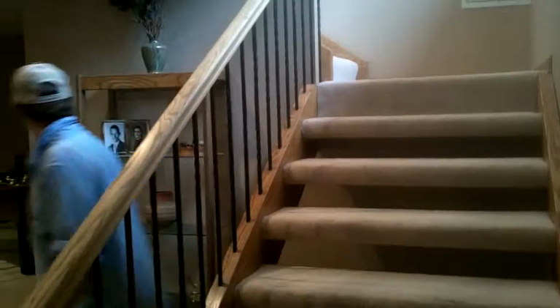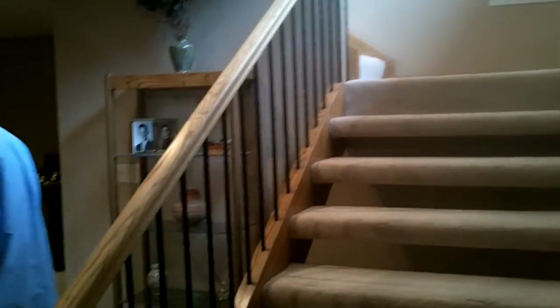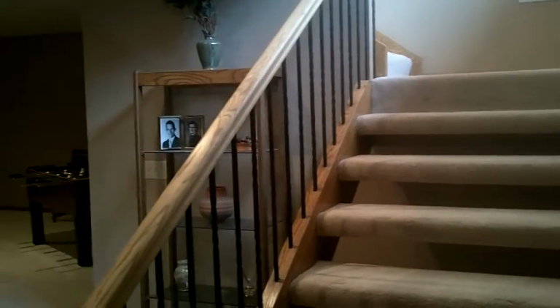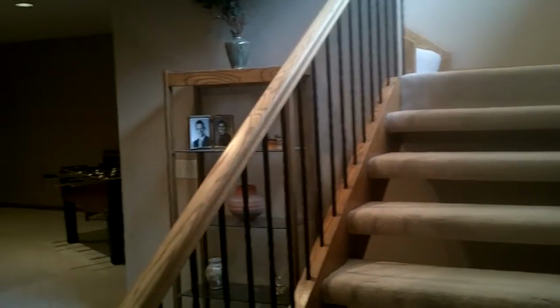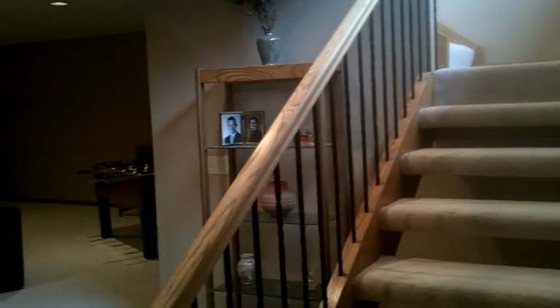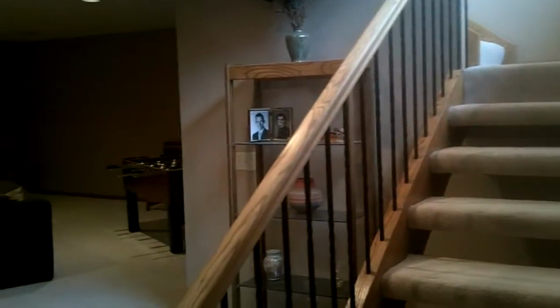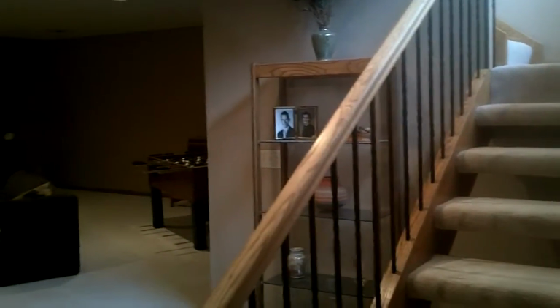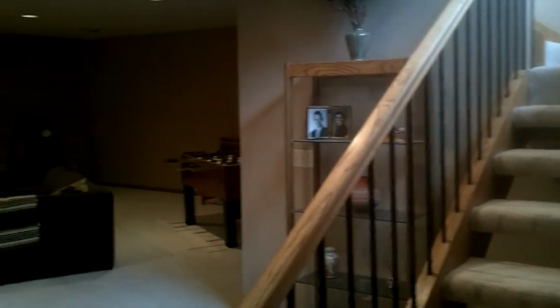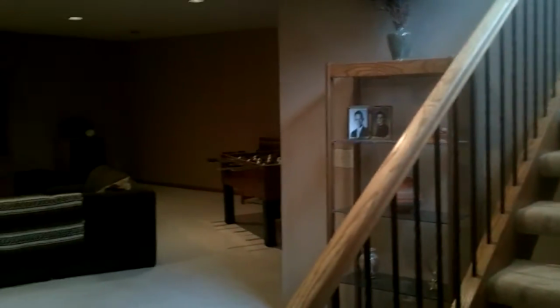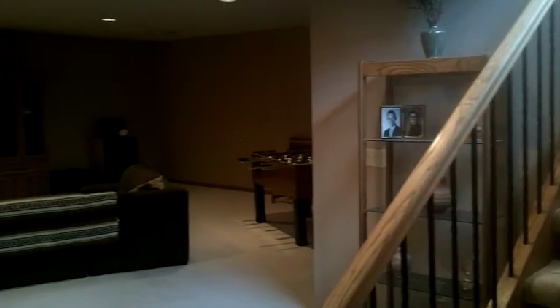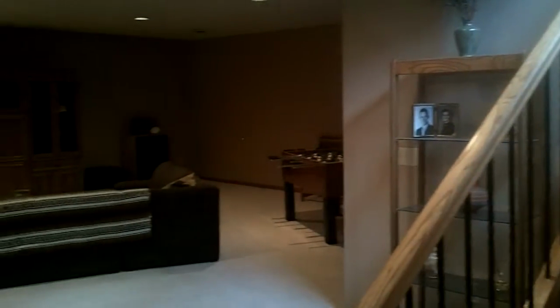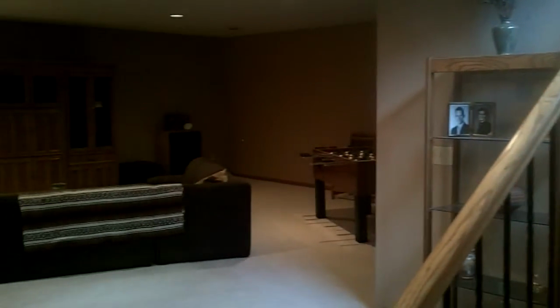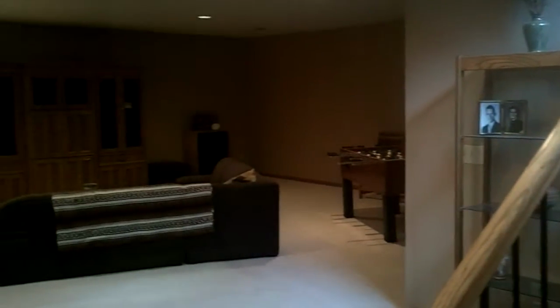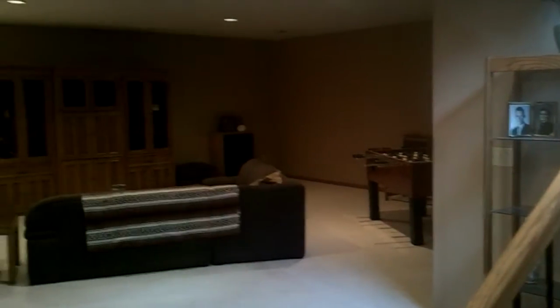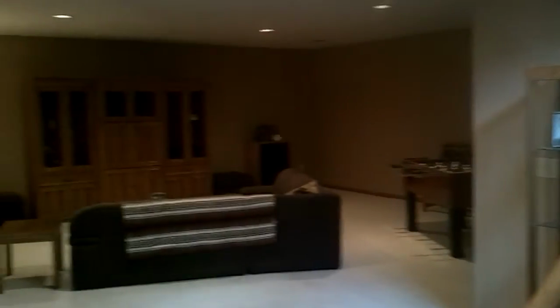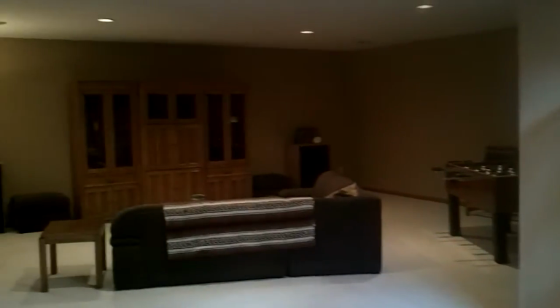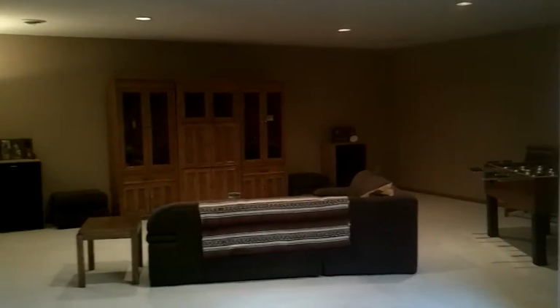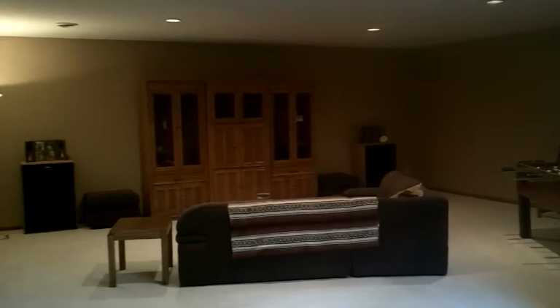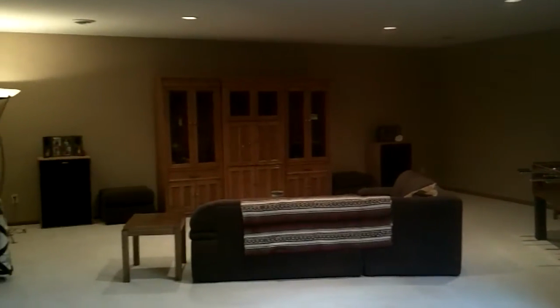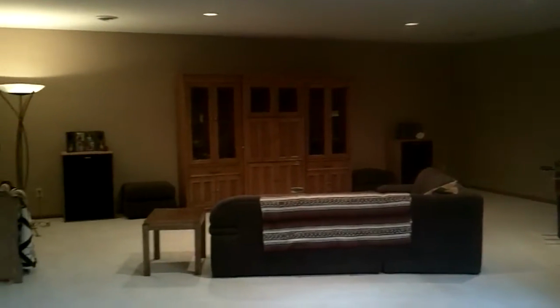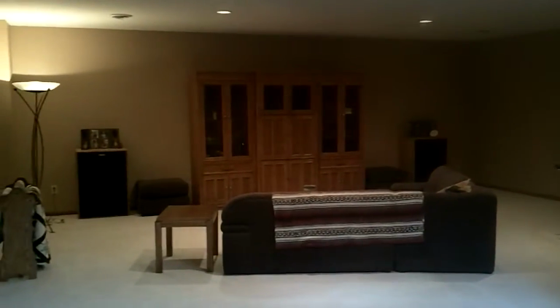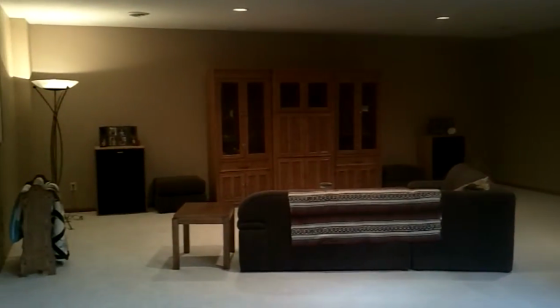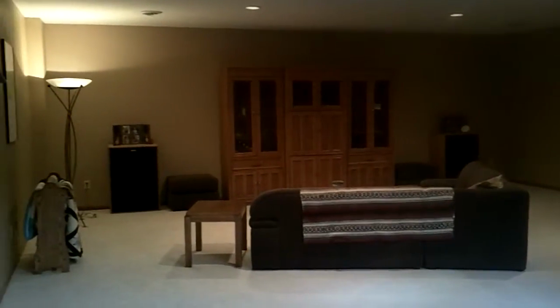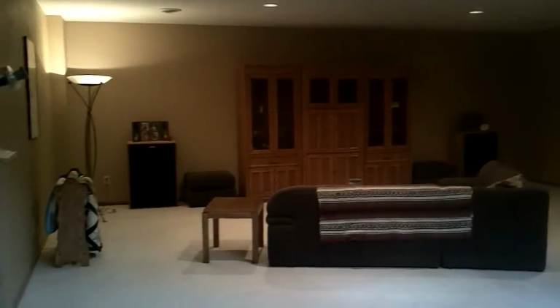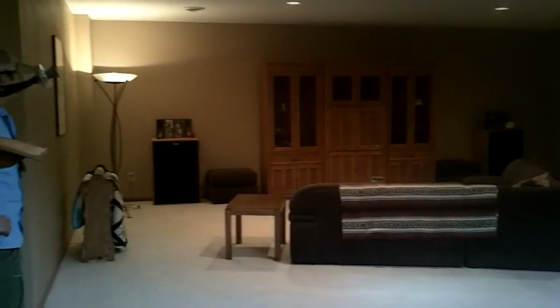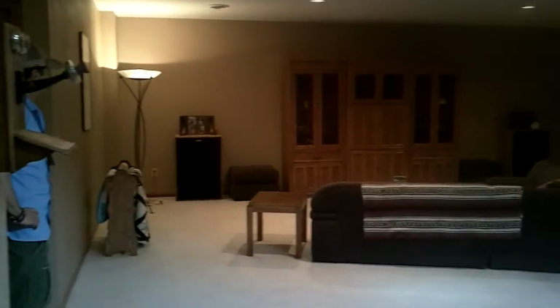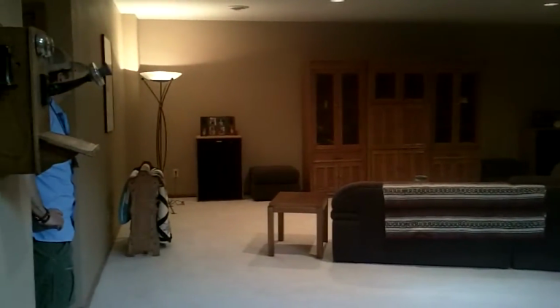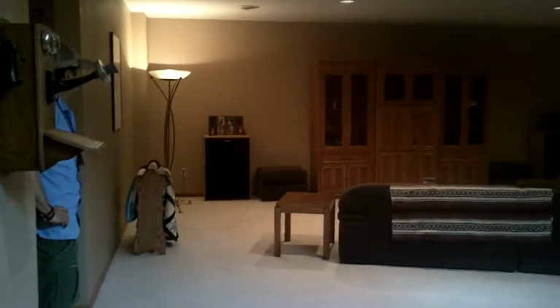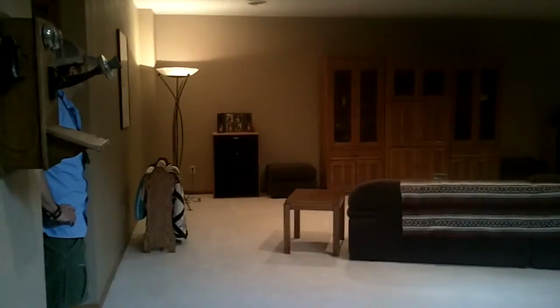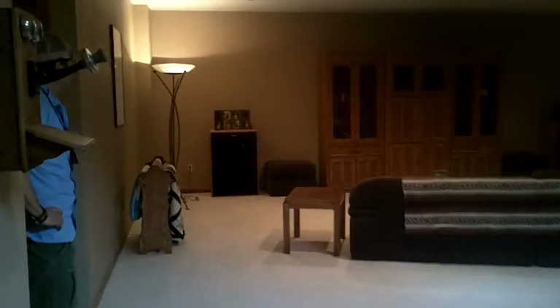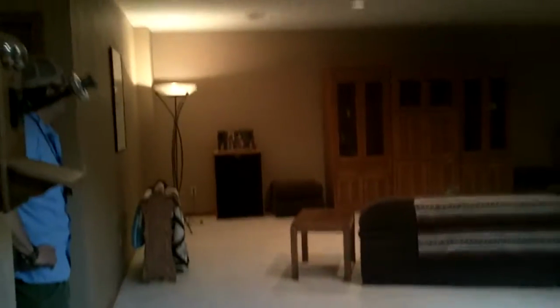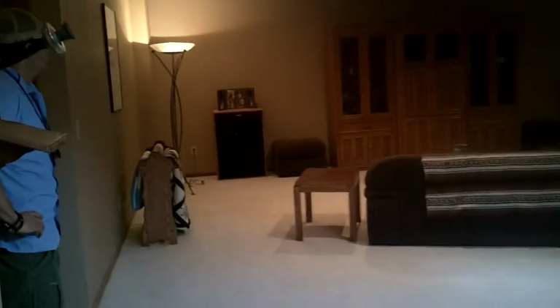This is the finished basement area. Very pretty rod iron staircase coming down the stairs and a nice big rec center. We've got an entertainment center there. And there's Steve.